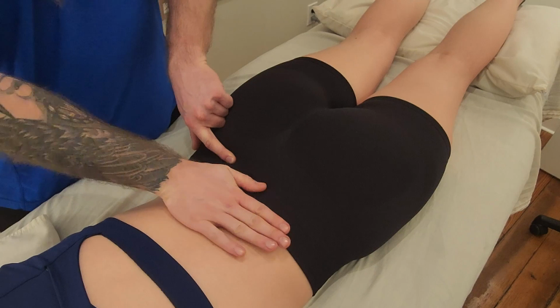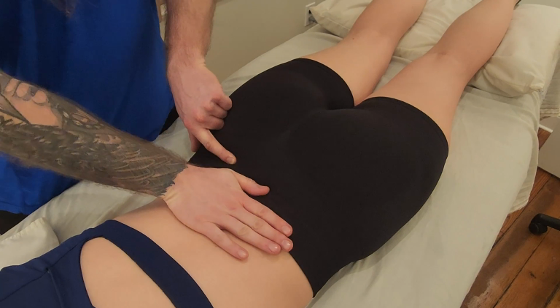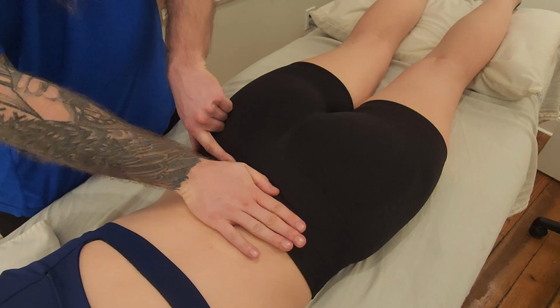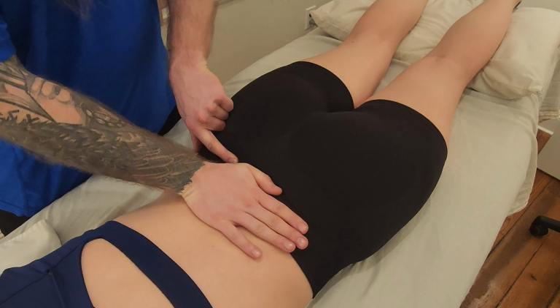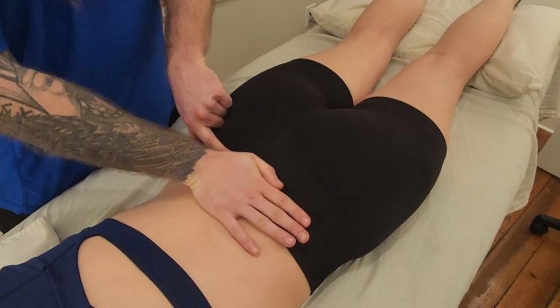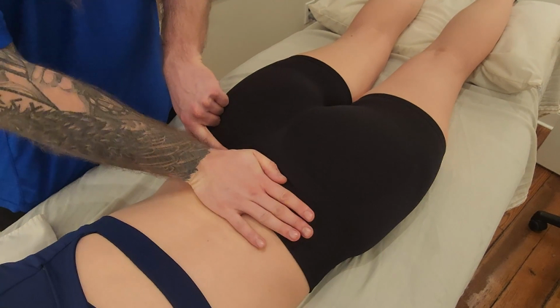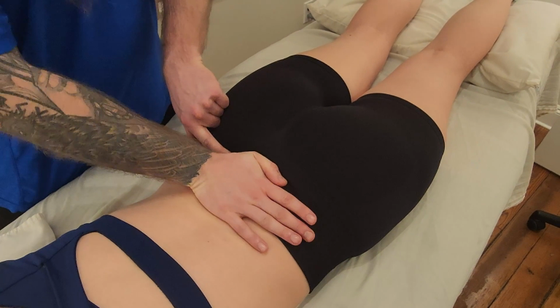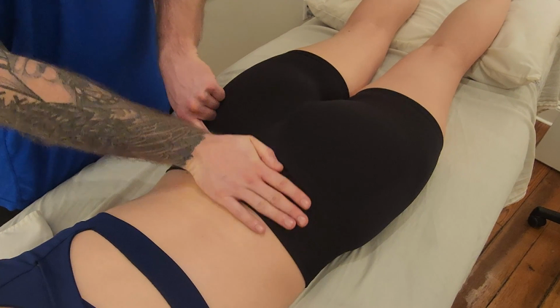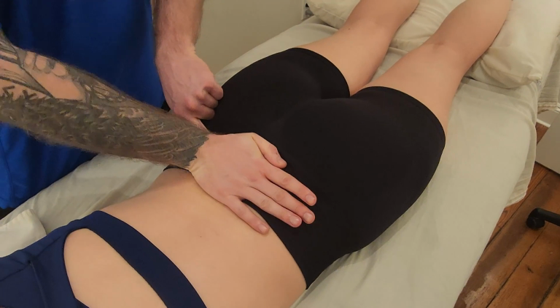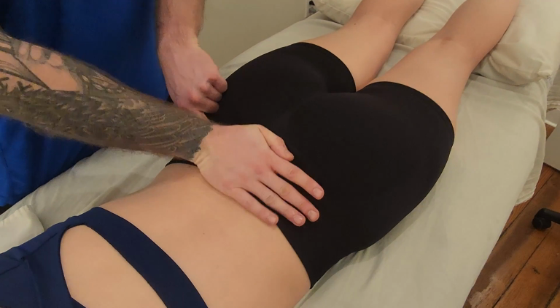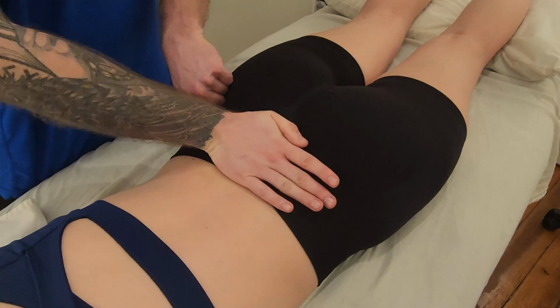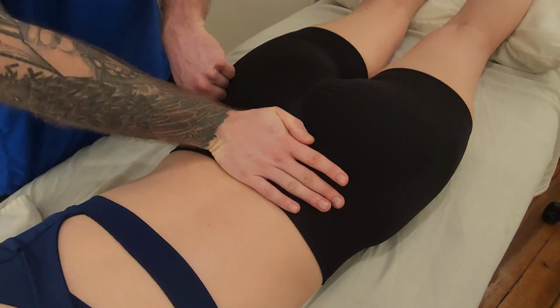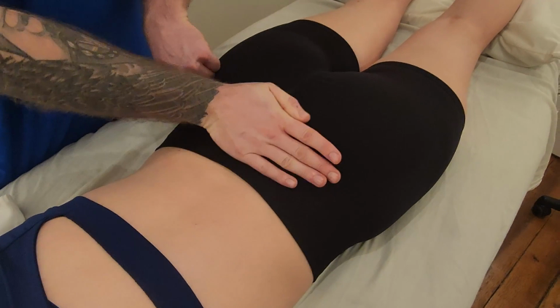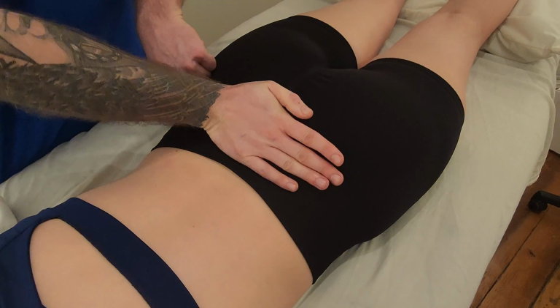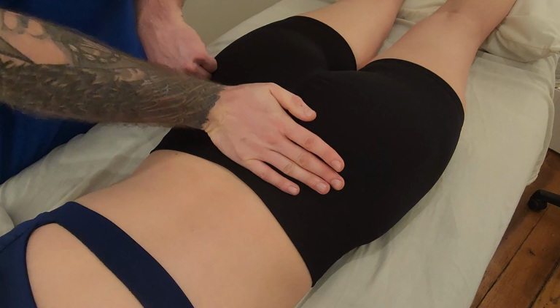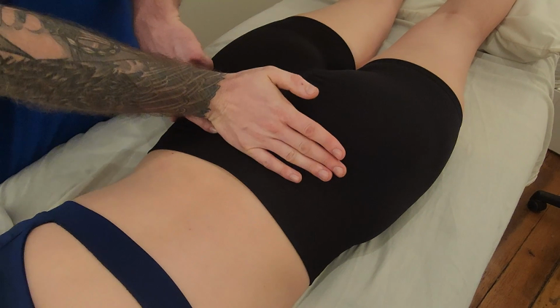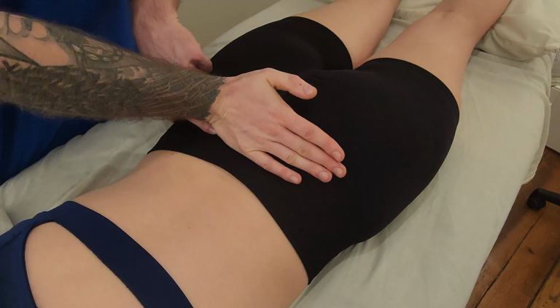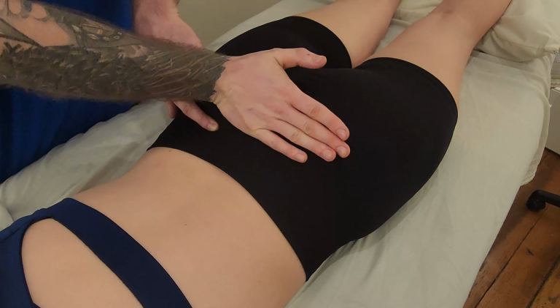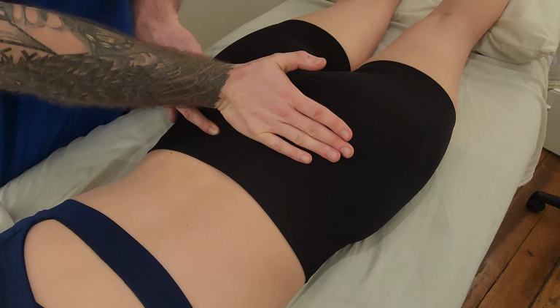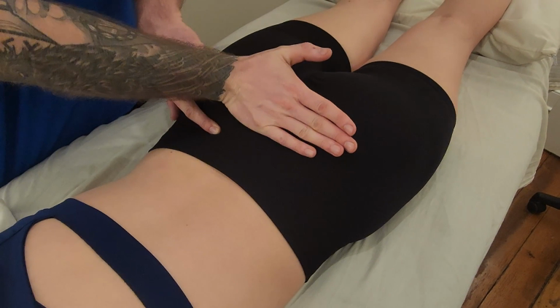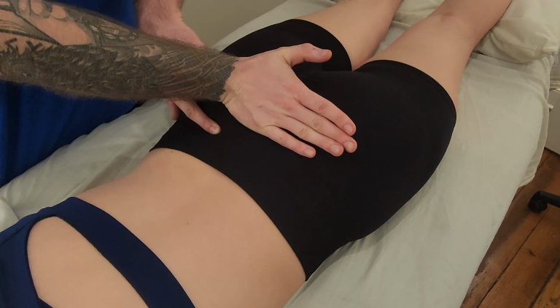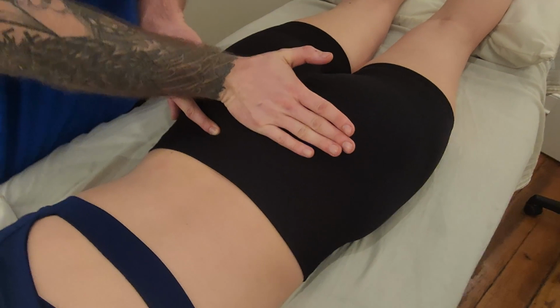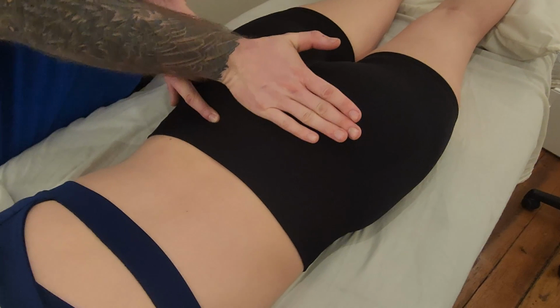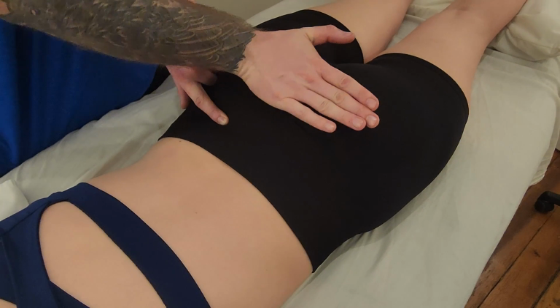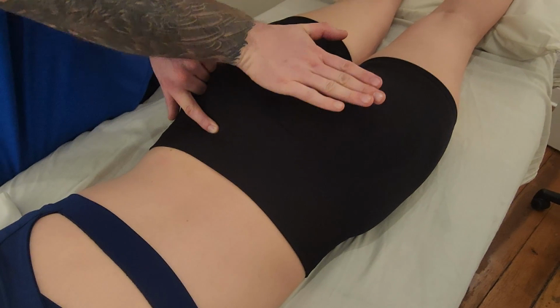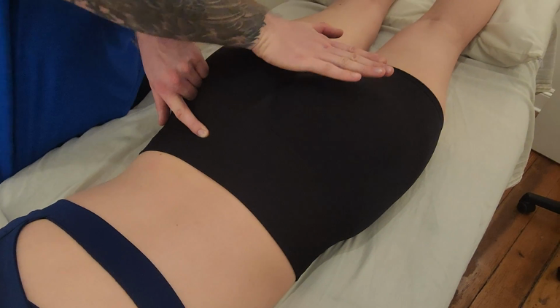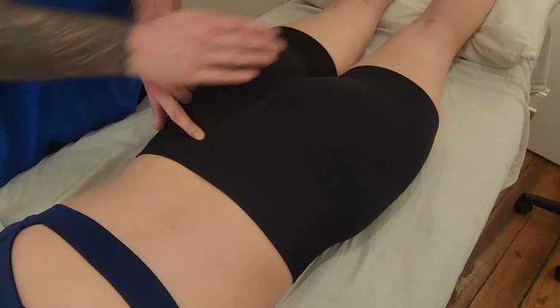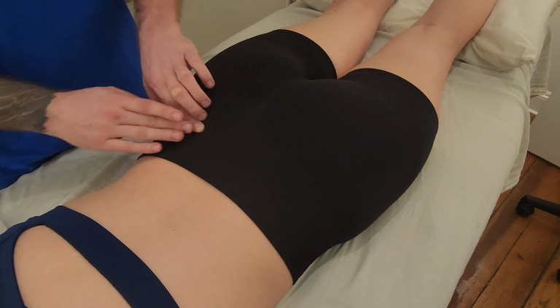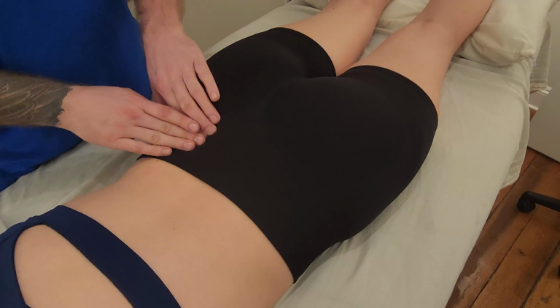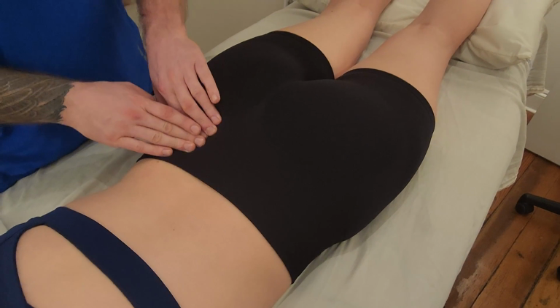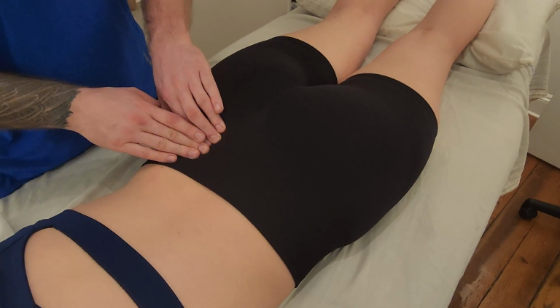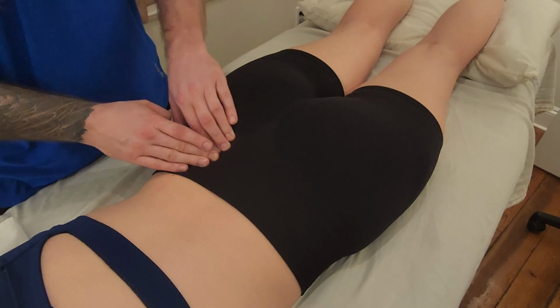Another way to think about this is your lordosis of the lumbar spine — you're definitely going to be coming out as you work your way onto the sacrum, and then the sacrum itself has a bit more of a kyphotic shape to it.